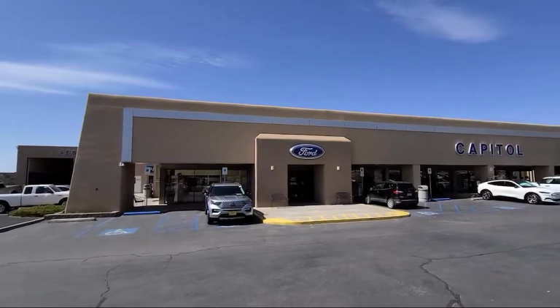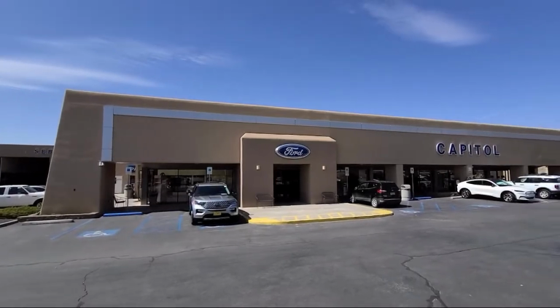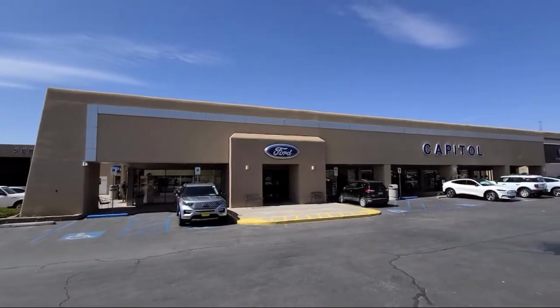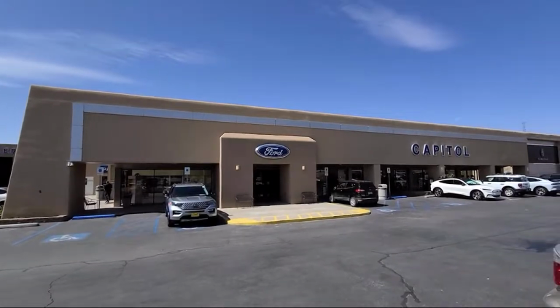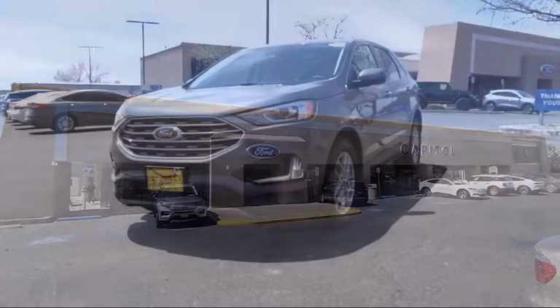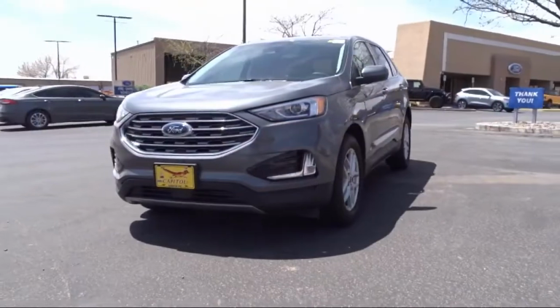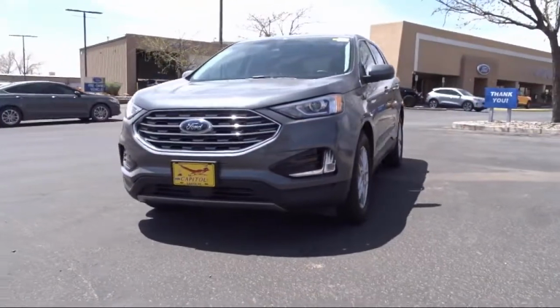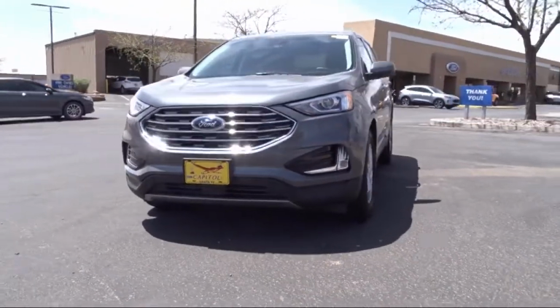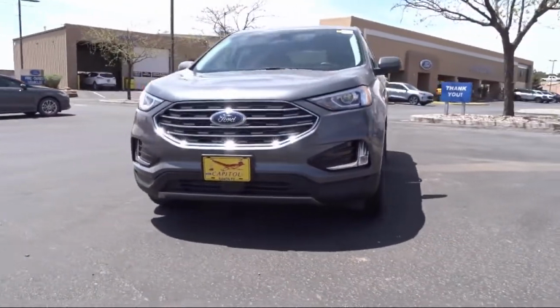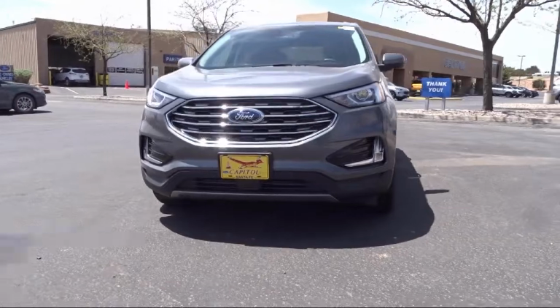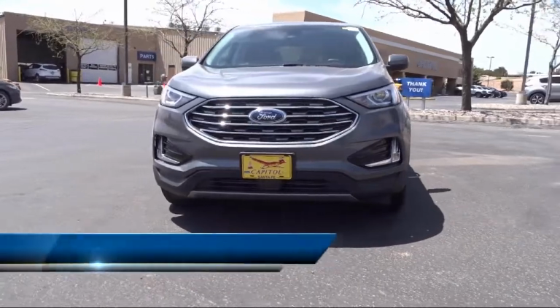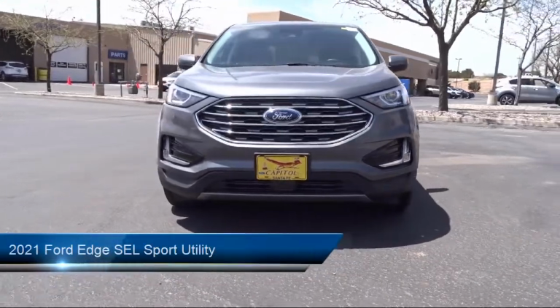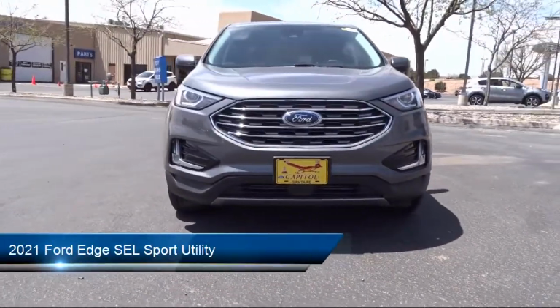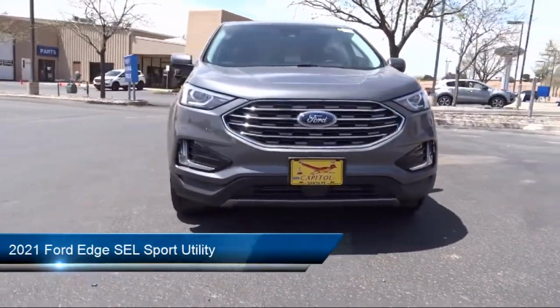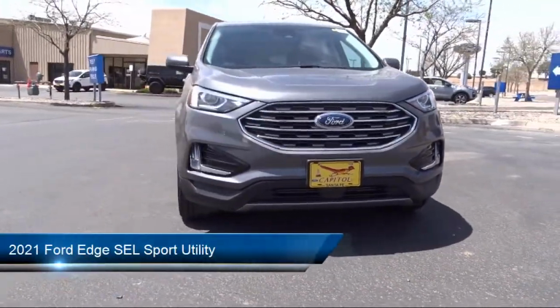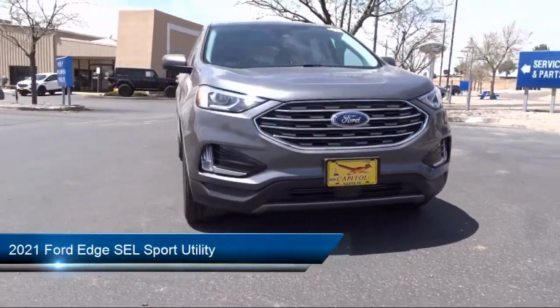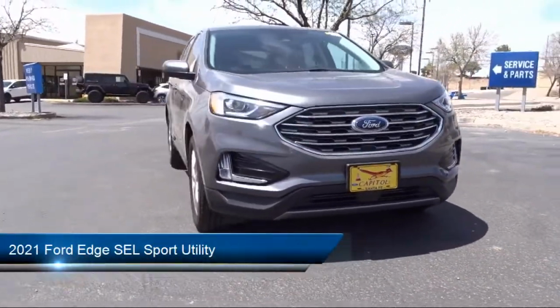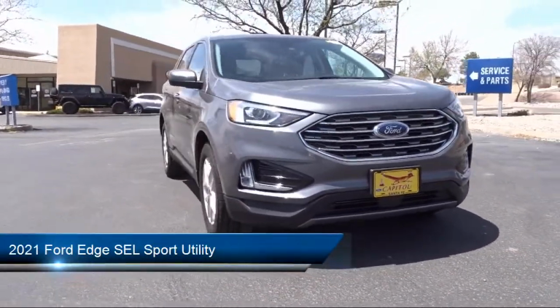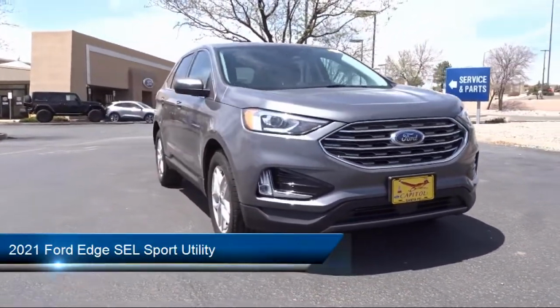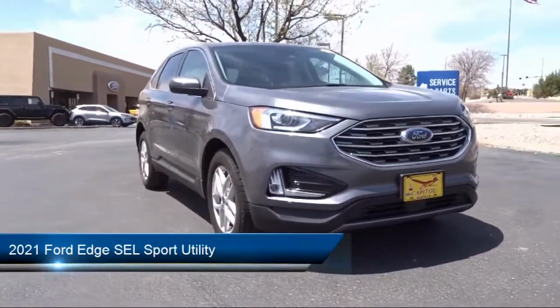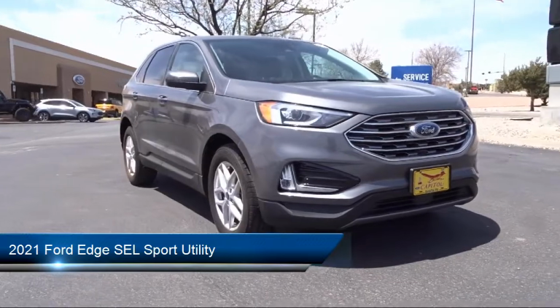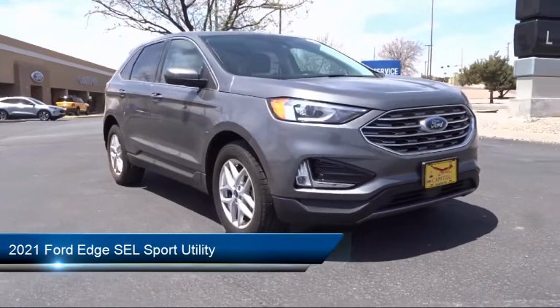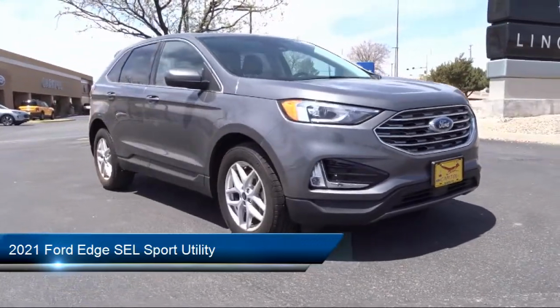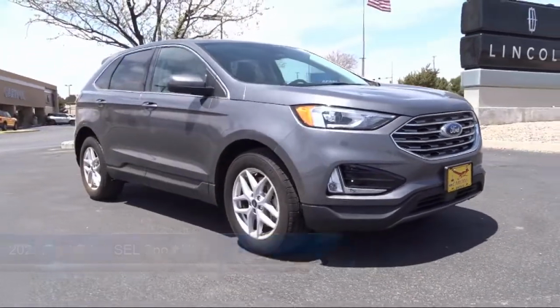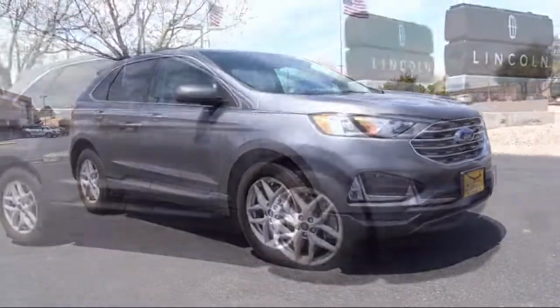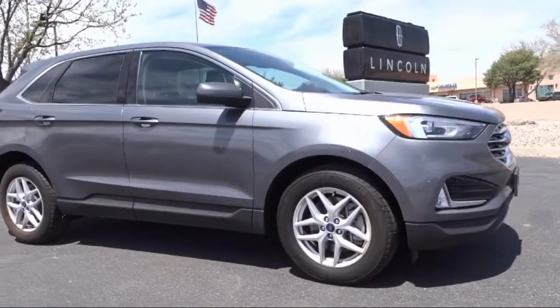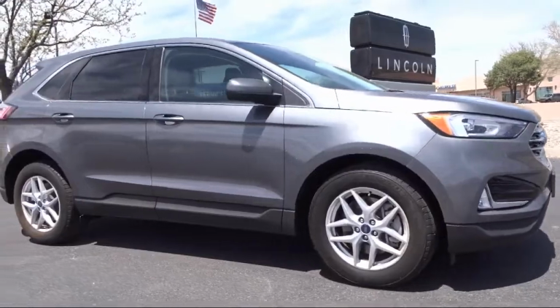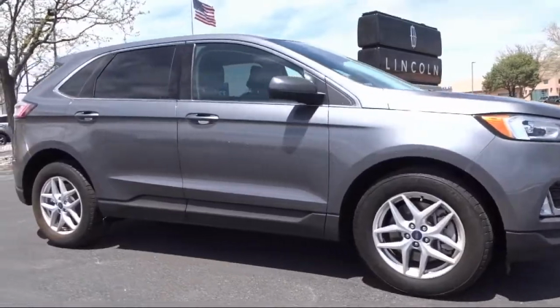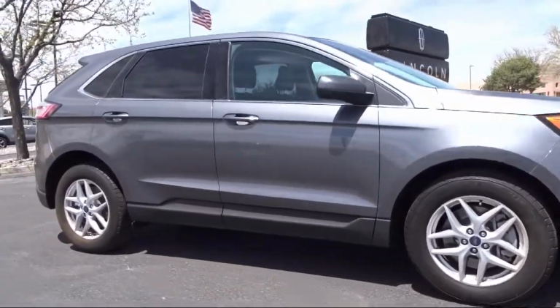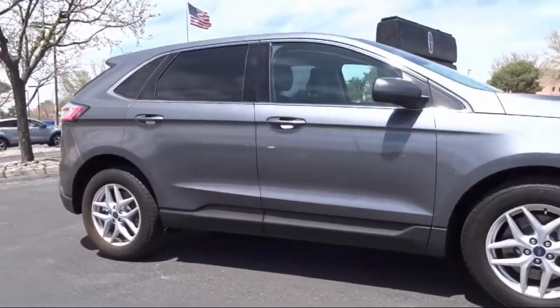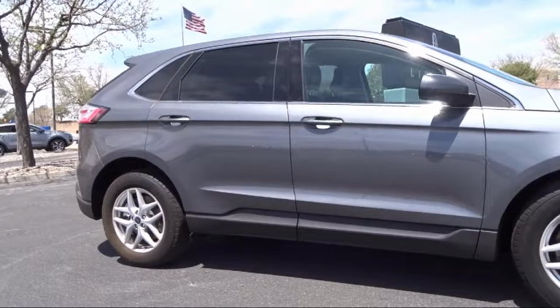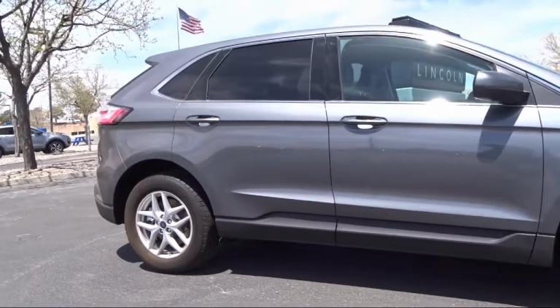Welcome to Capital Ford Lincoln. Here's a look at one of our great vehicles for sale. It comes equipped with Ford Pass Connect, Ford Co-Pilot 360 Assist, Lane Centering, Adaptive Cruise Control with Stop and Go, and a Remote Start System.